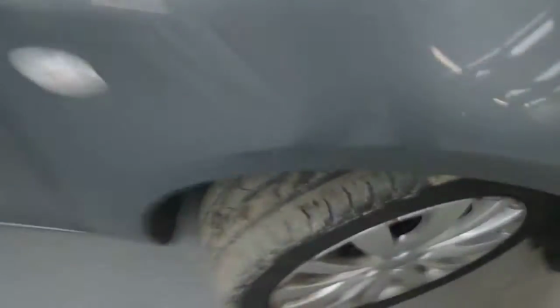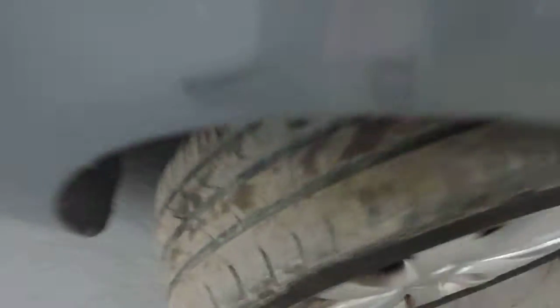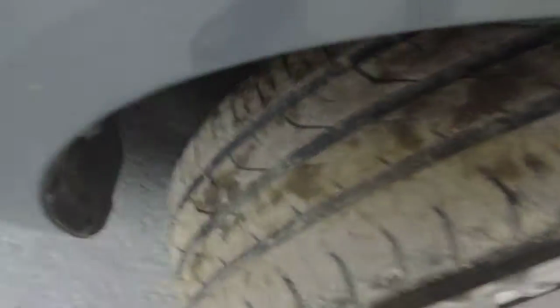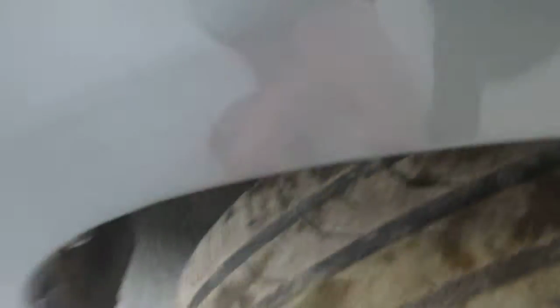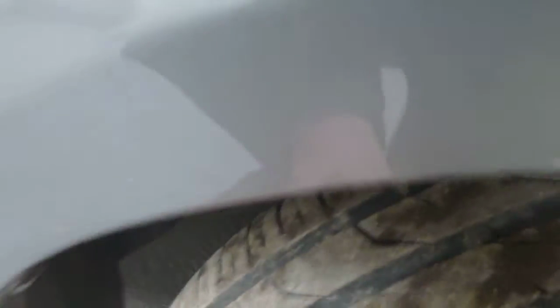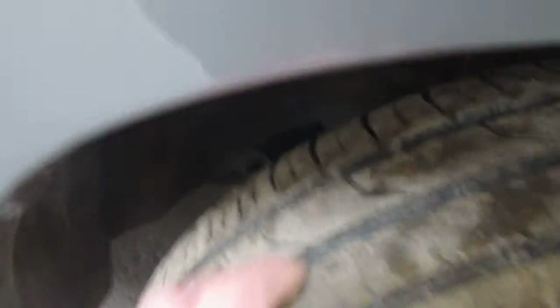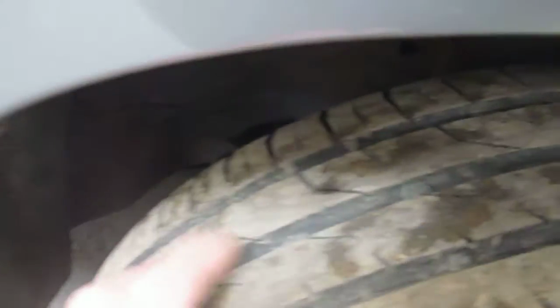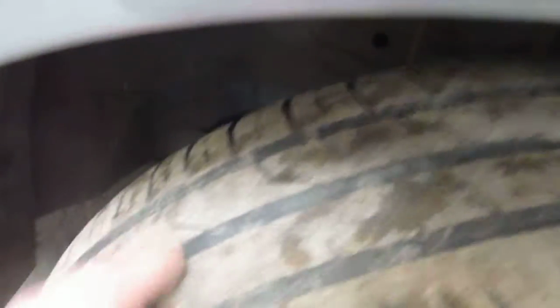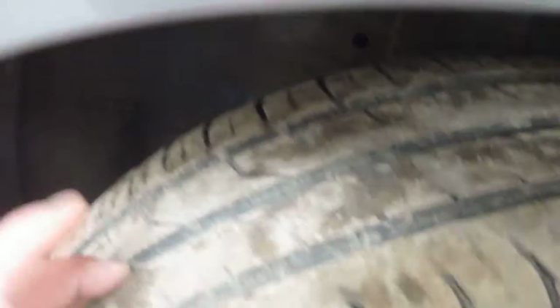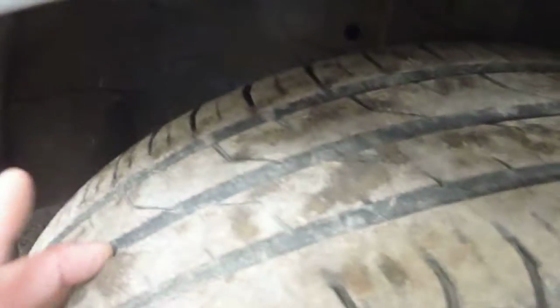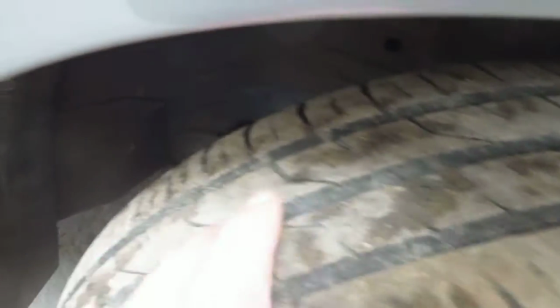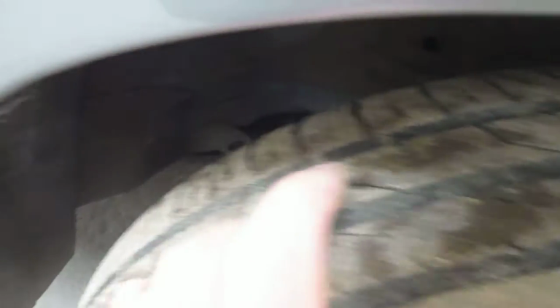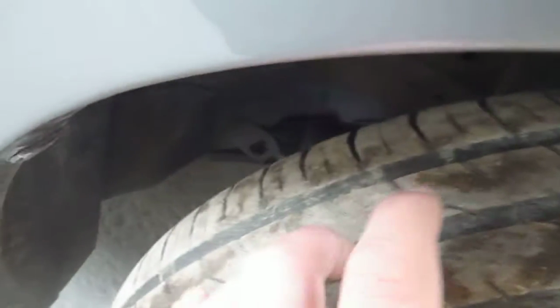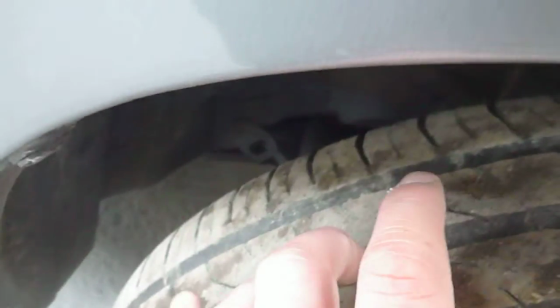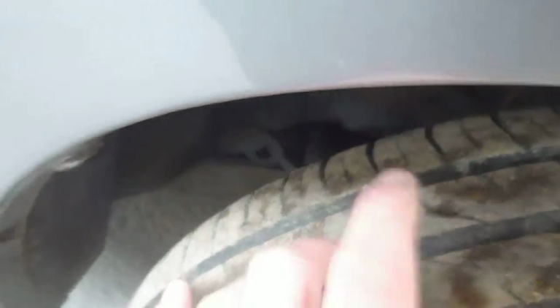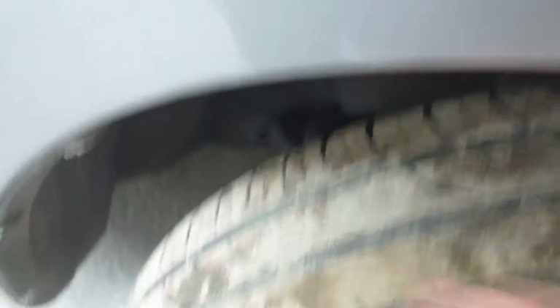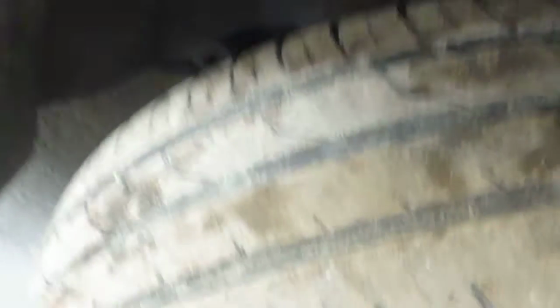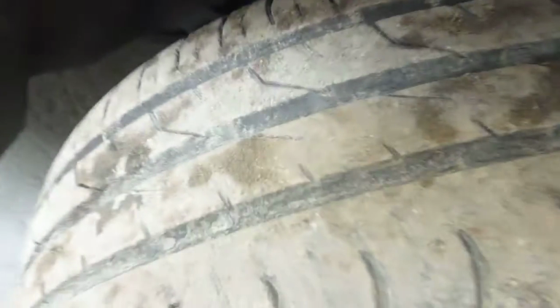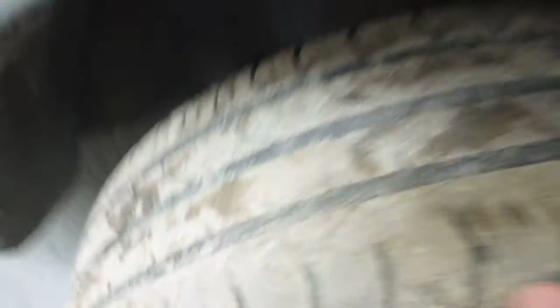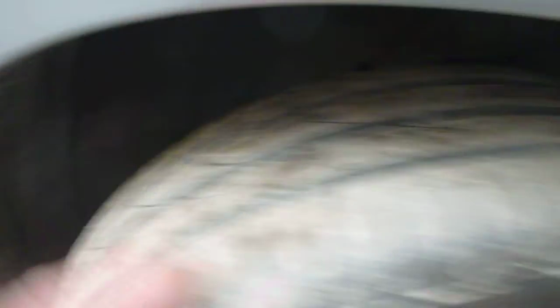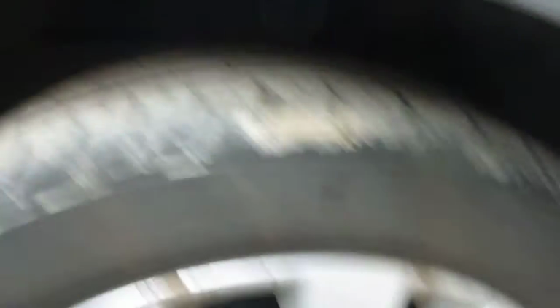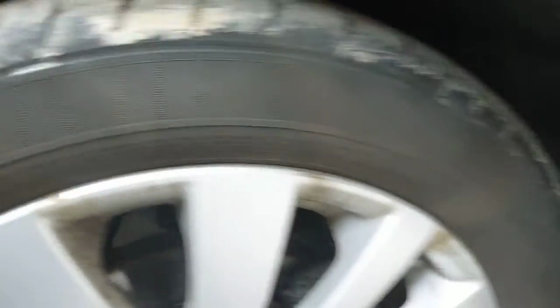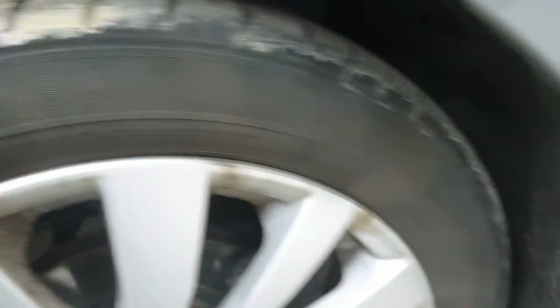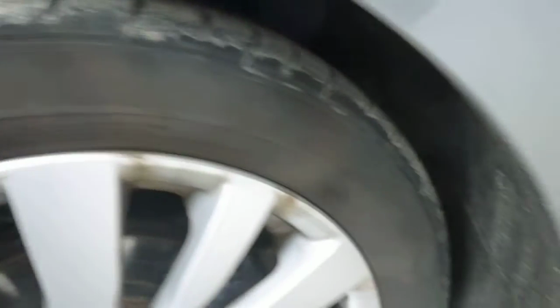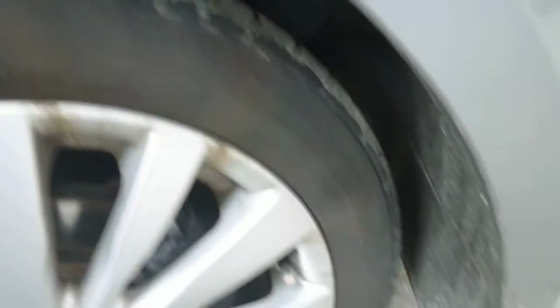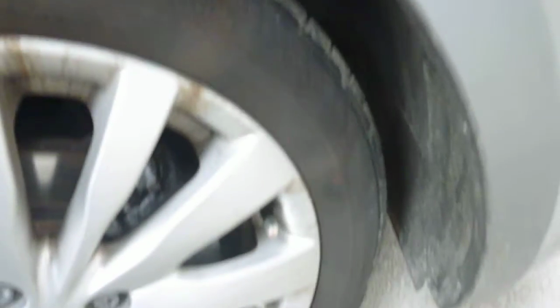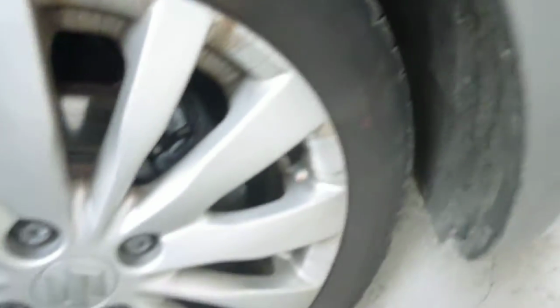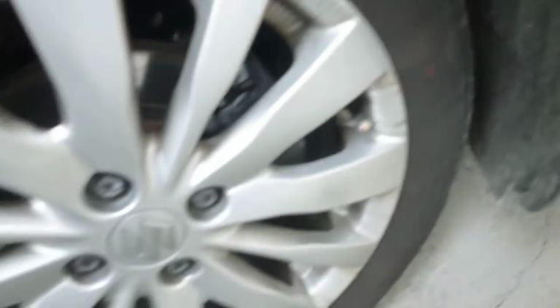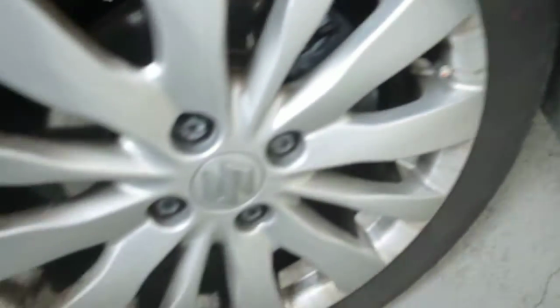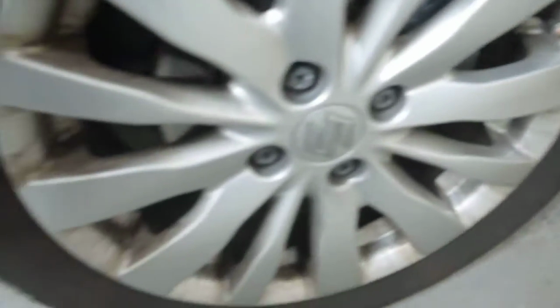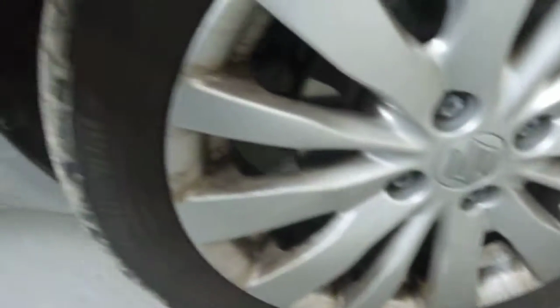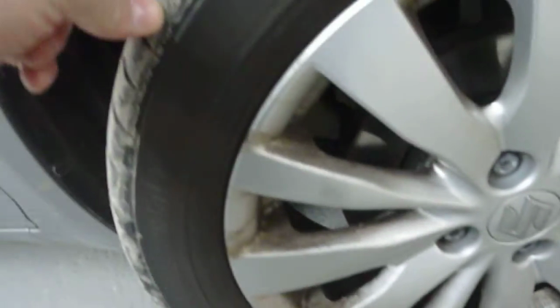Offside front tyre — I would say it's on 4-5mm of tread there. And I can't see any damage to the alloy.